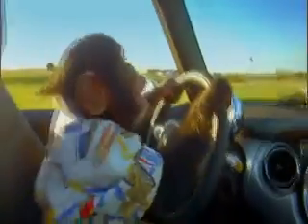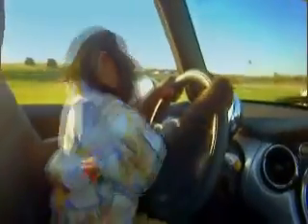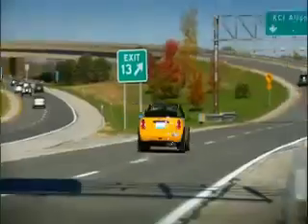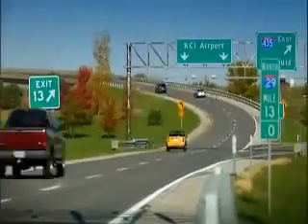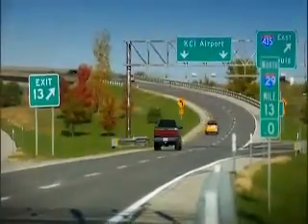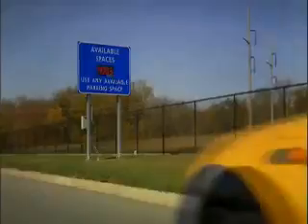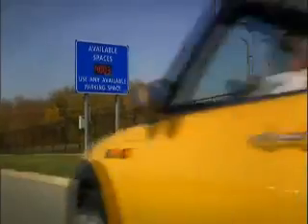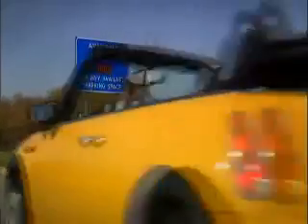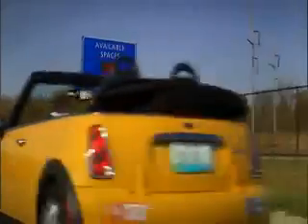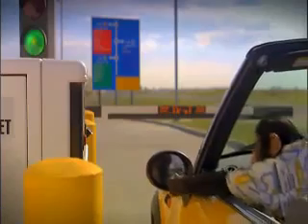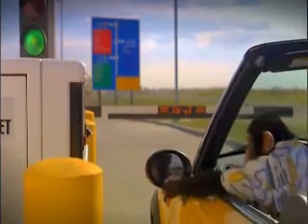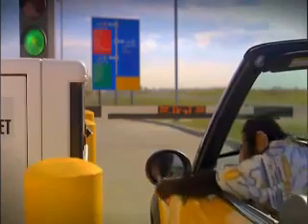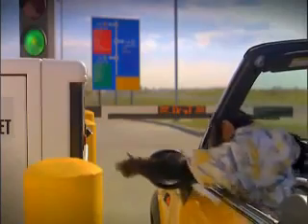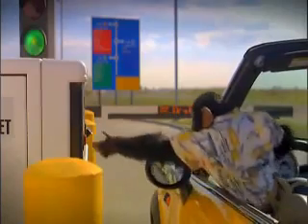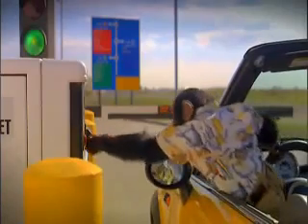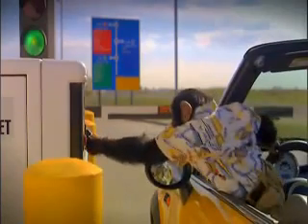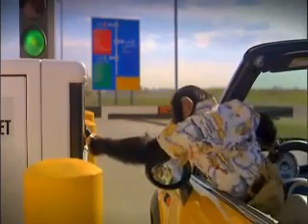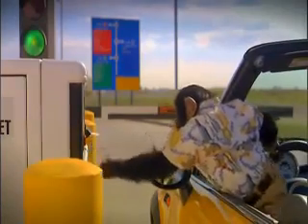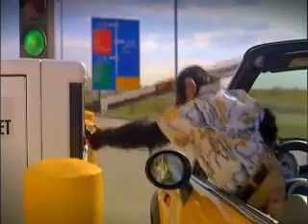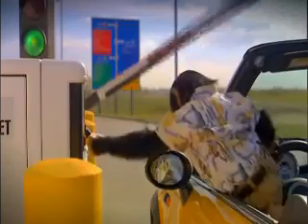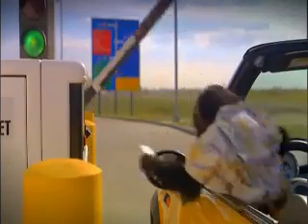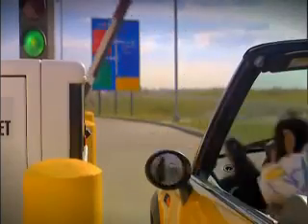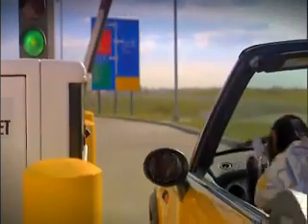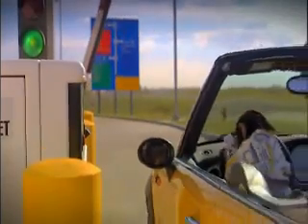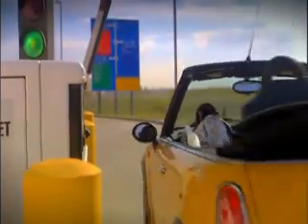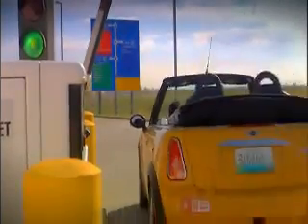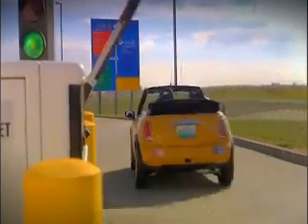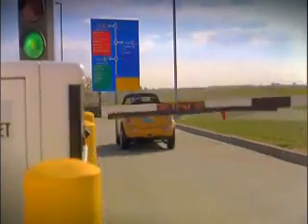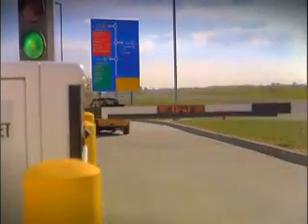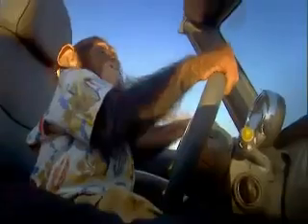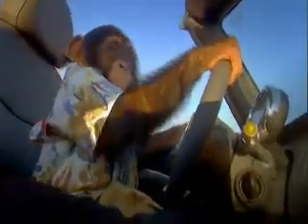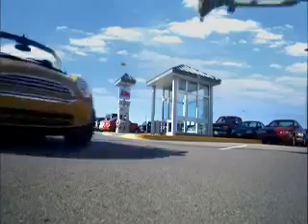Now, where to park? Garage? Circle? Economy? If you'll be gone a few days, economy is a smart choice. It has lots of room and is a better deal than those places way up there on I-29.